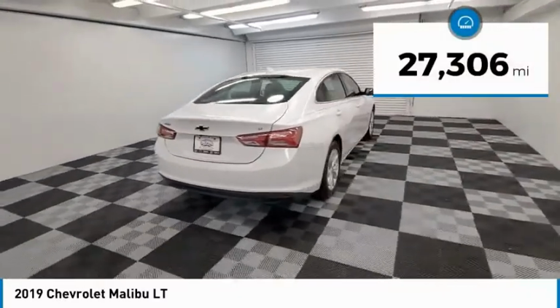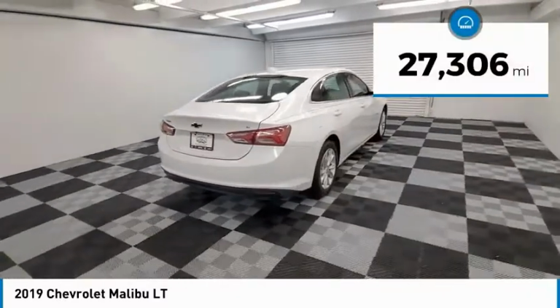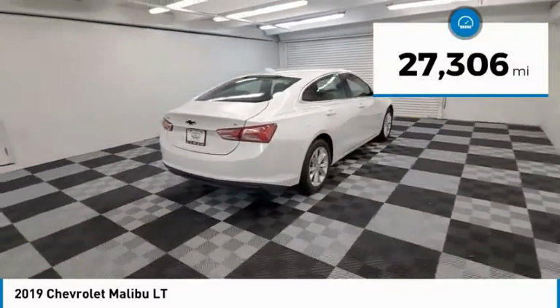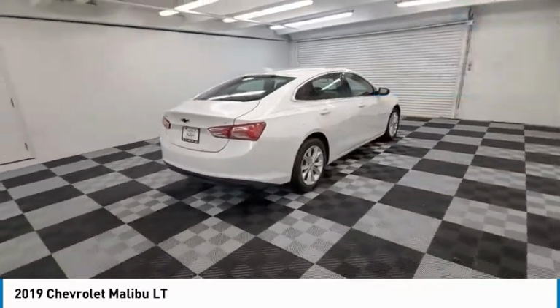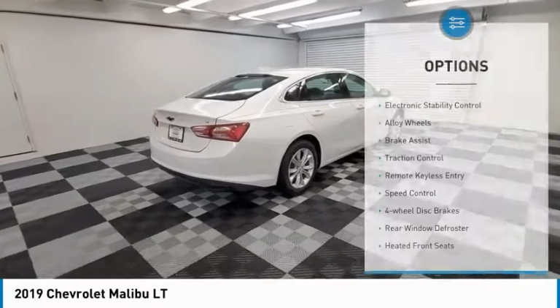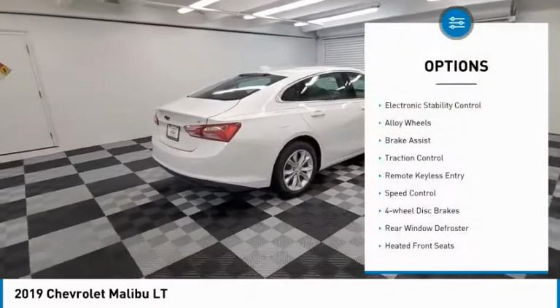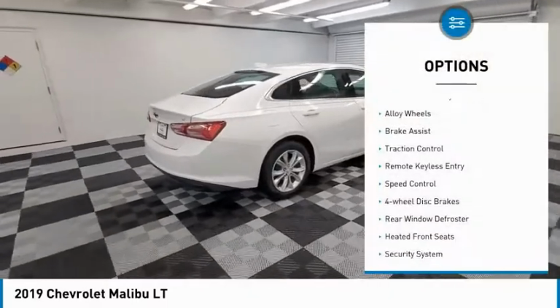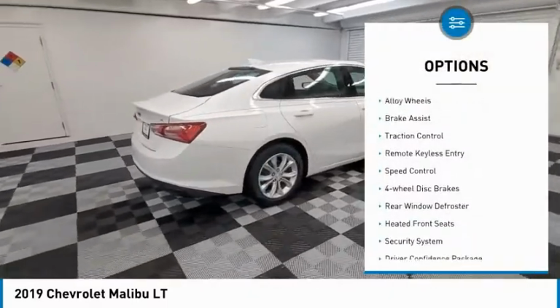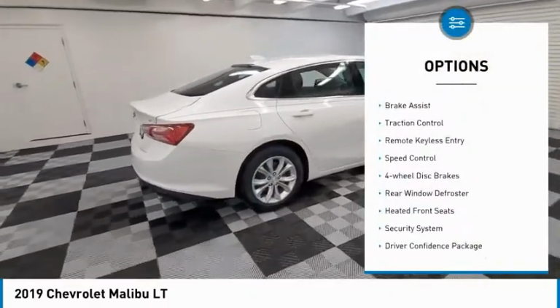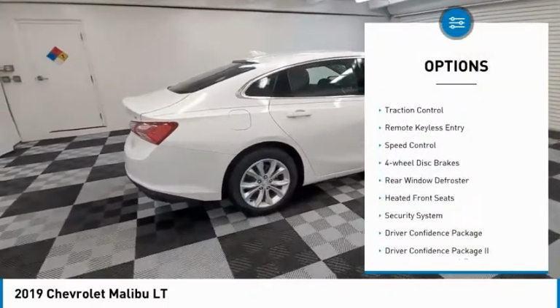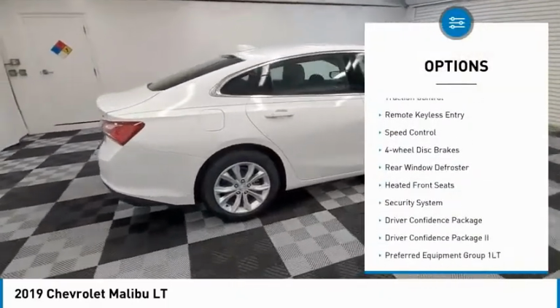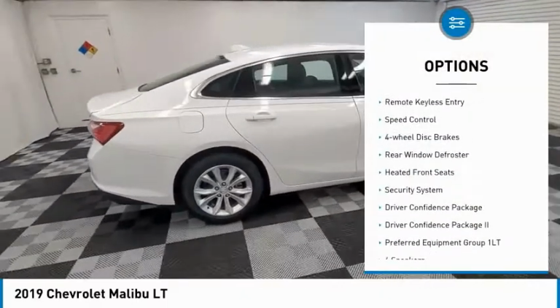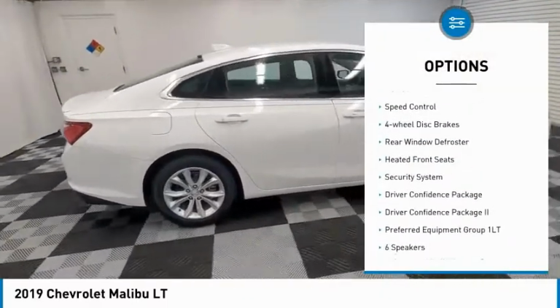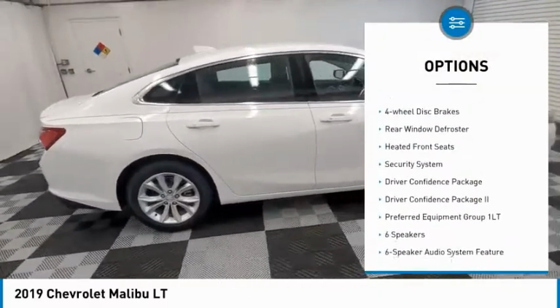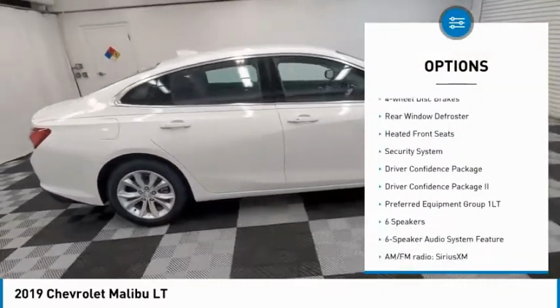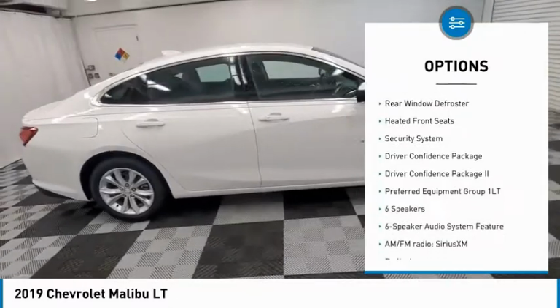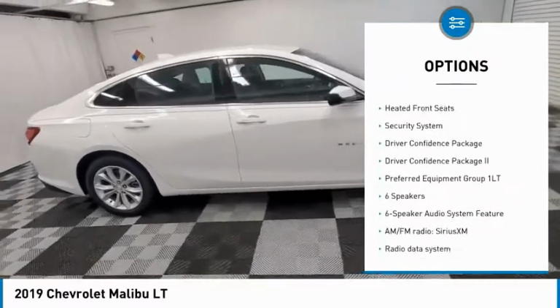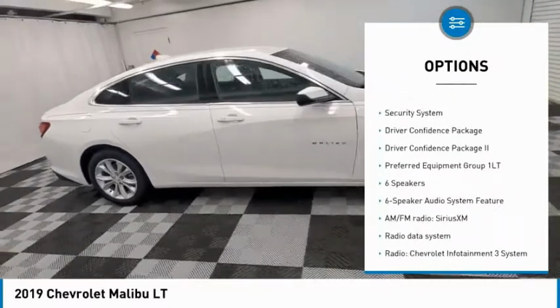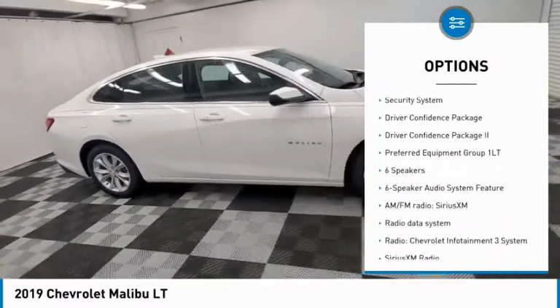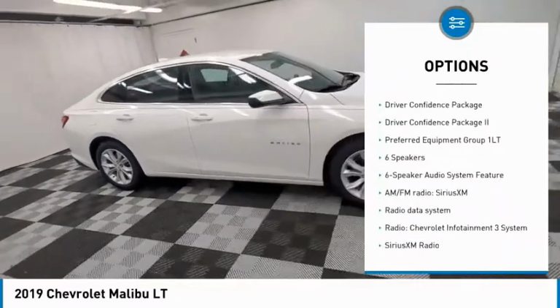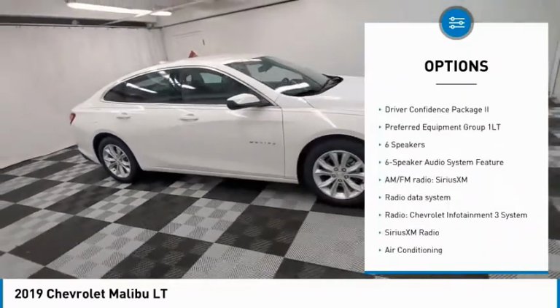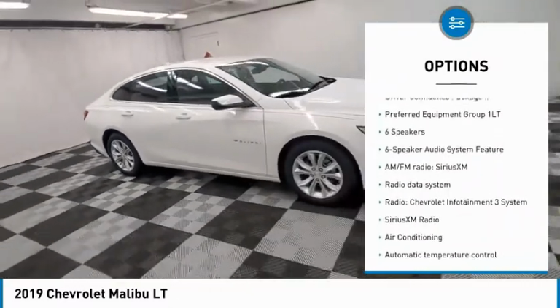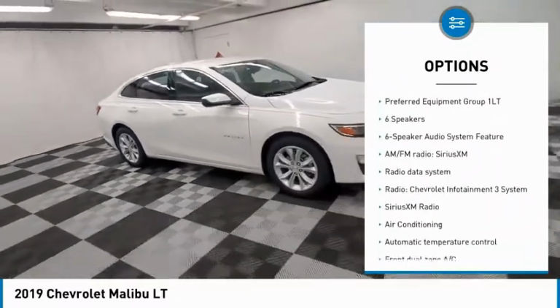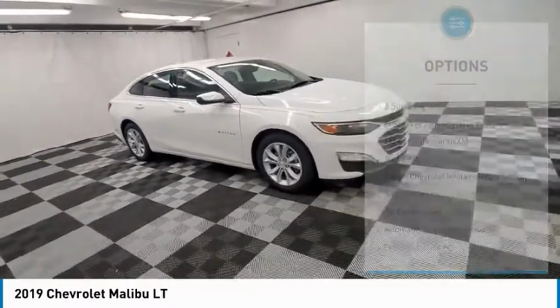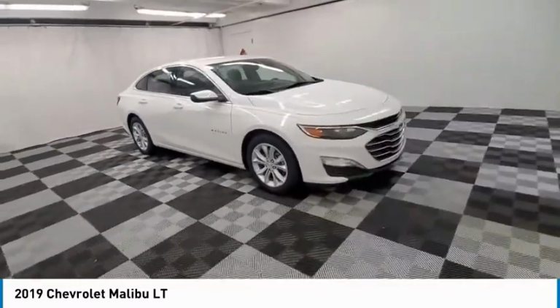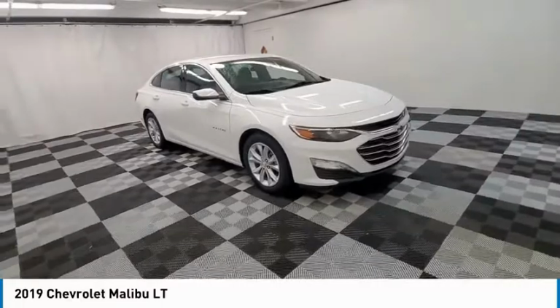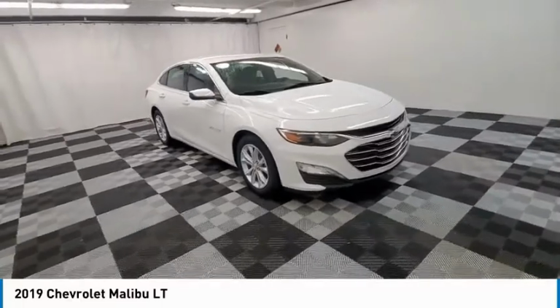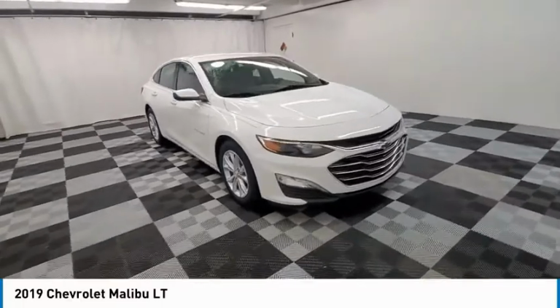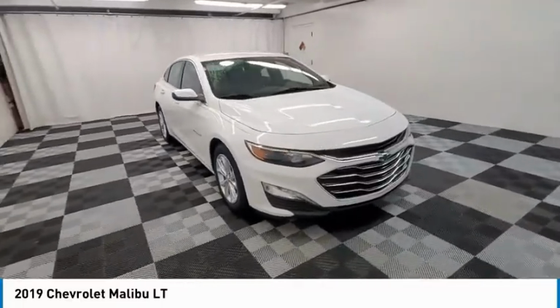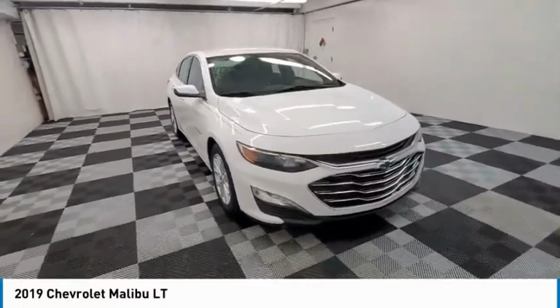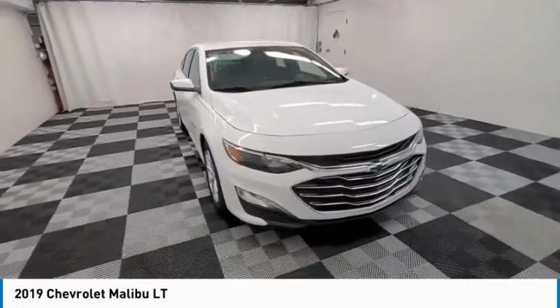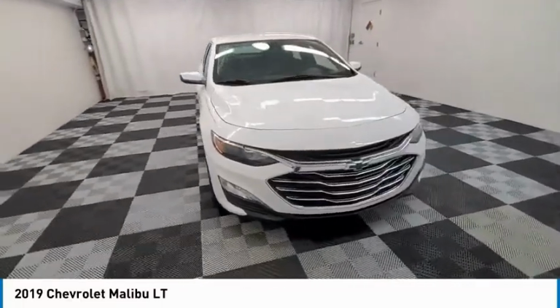Here are some of this vehicle's great options: electronic stability control, alloy wheels, brake assist, traction control, remote keyless entry, speed control, four-wheel disc brakes, rear window defroster, heated front seats, and security system.